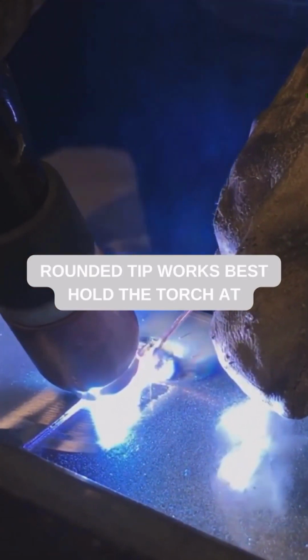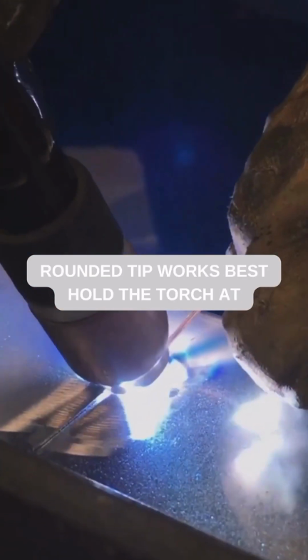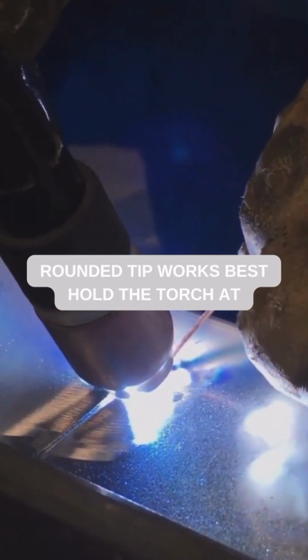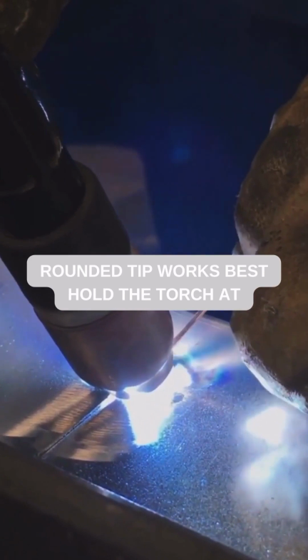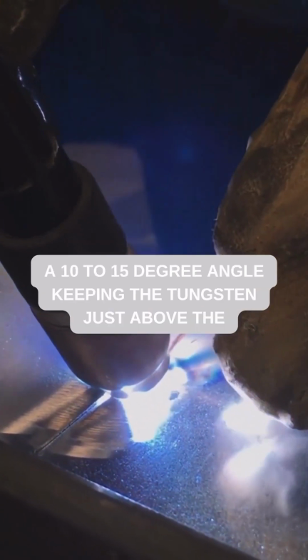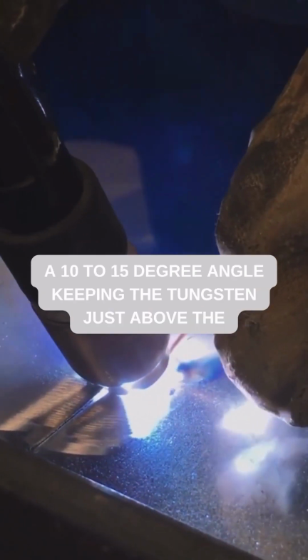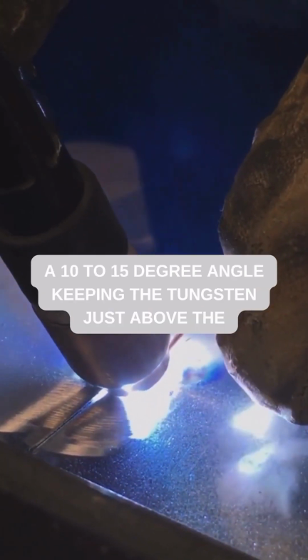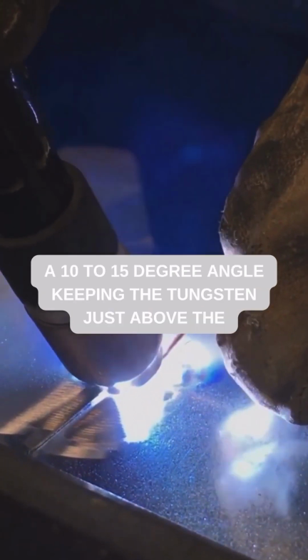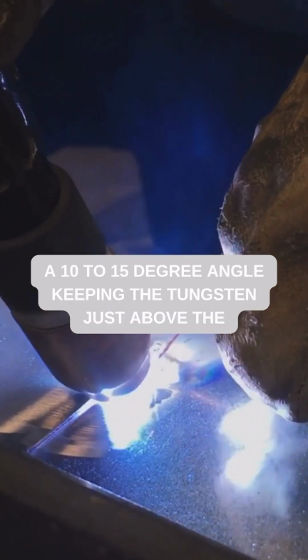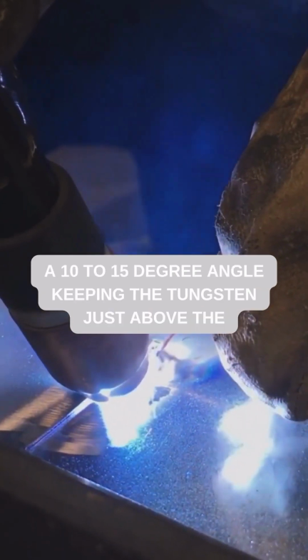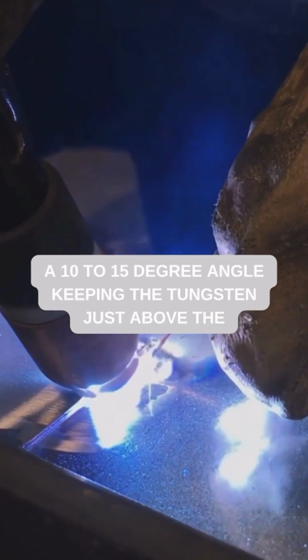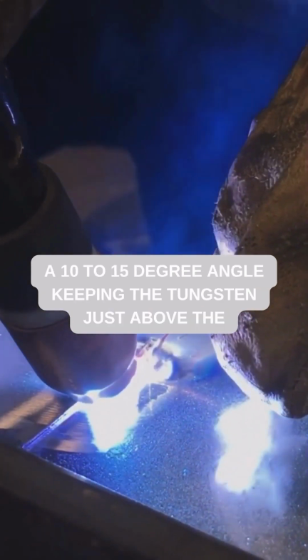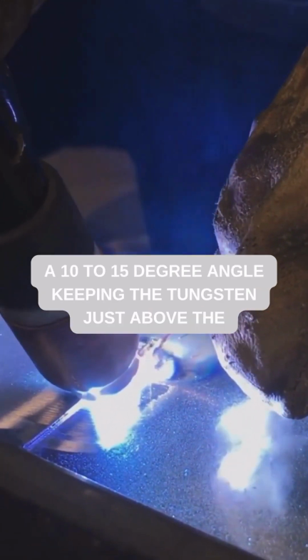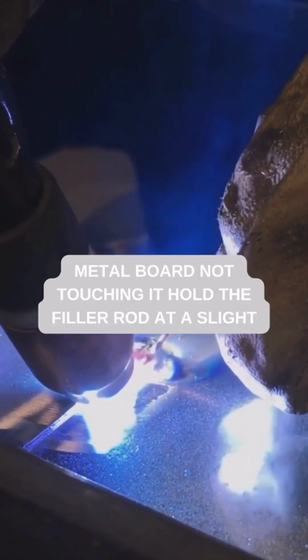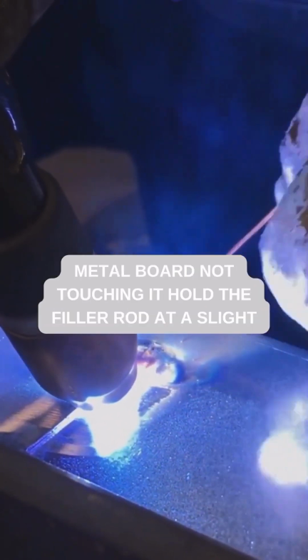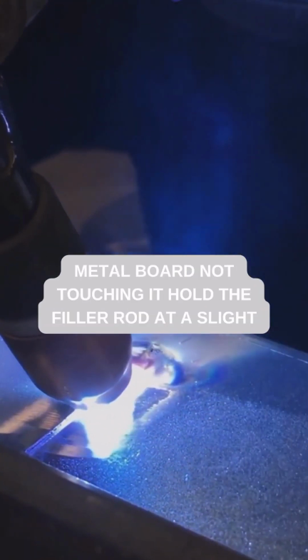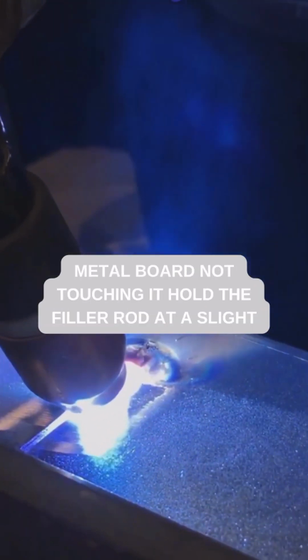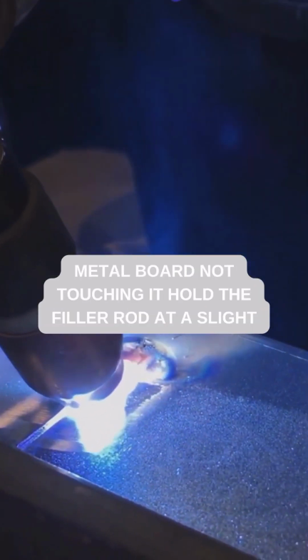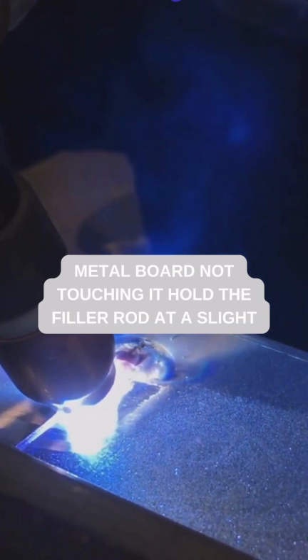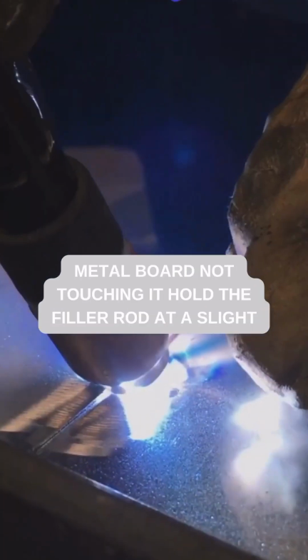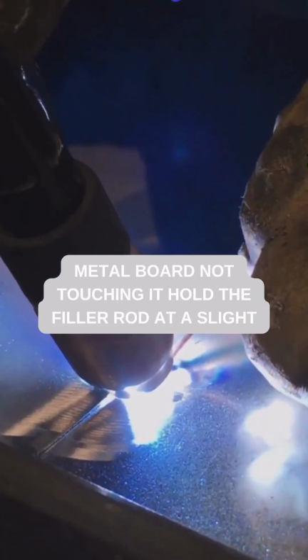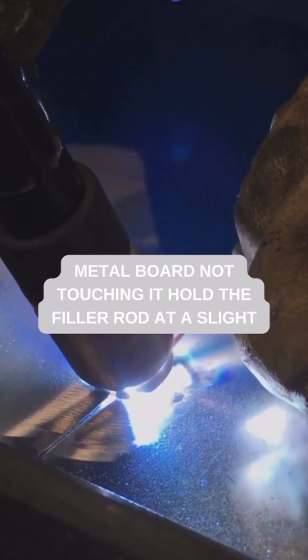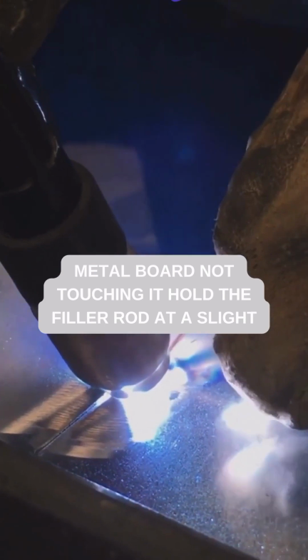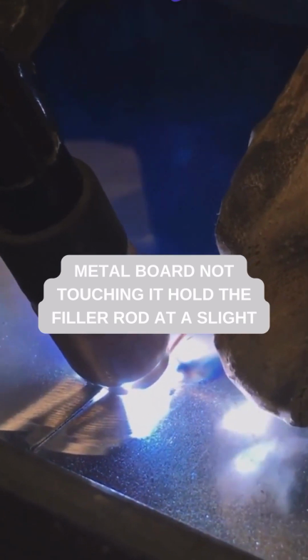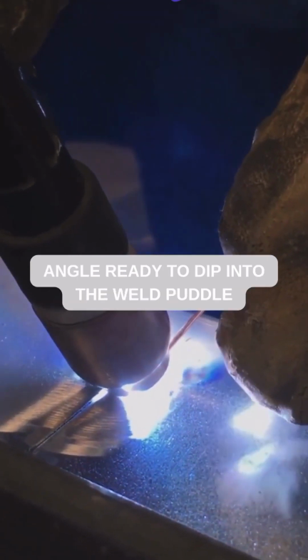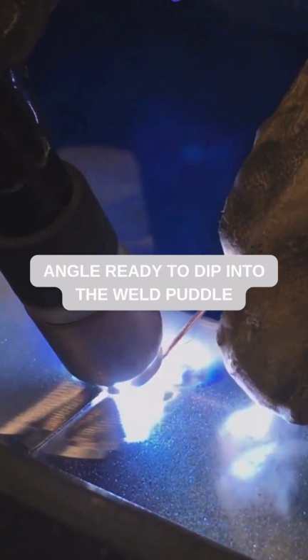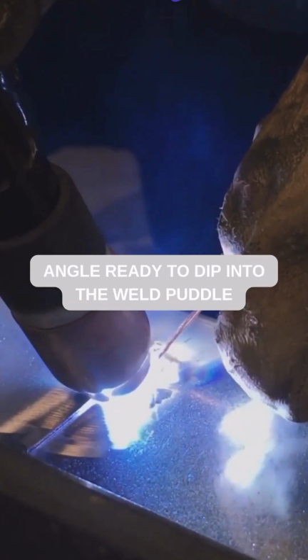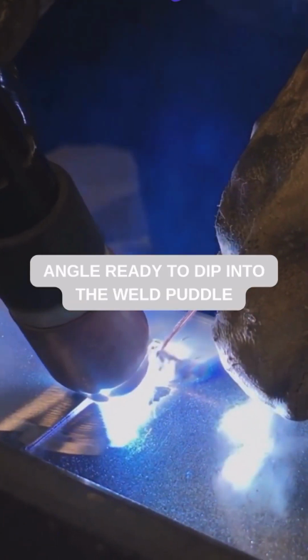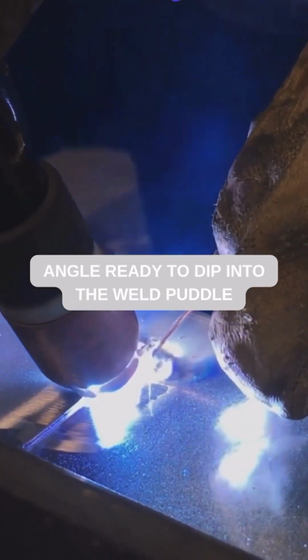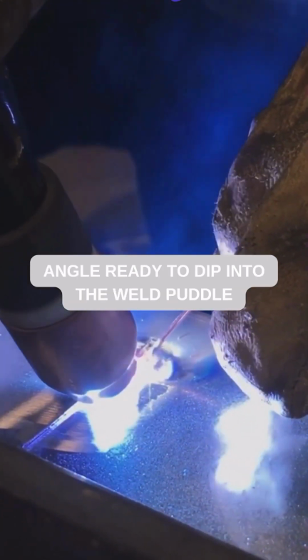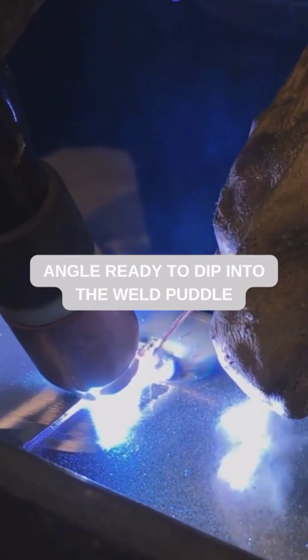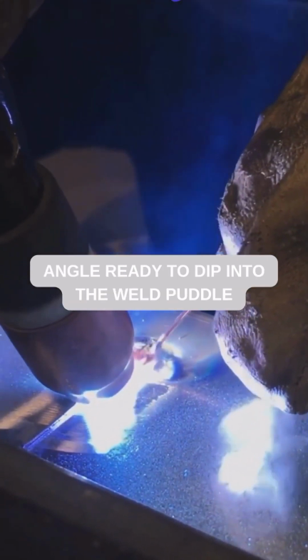Hold the torch at a 10 to 15 degree angle, keeping the tungsten just above the metal but not touching it. Hold the filler rod at a slight angle, ready to dip into the weld puddle.